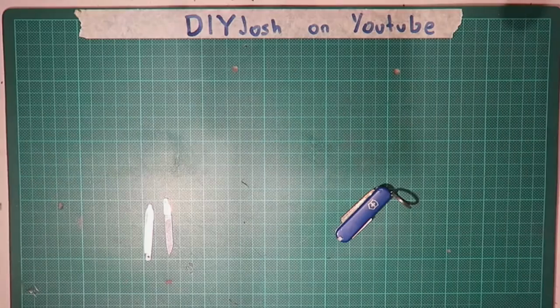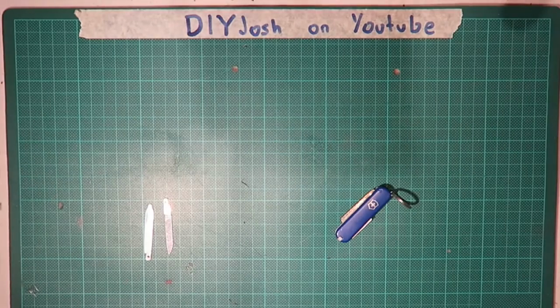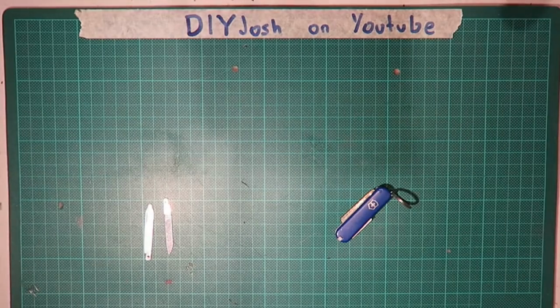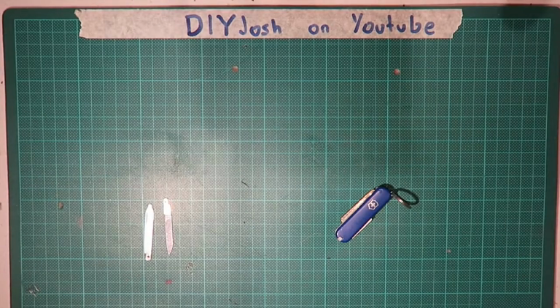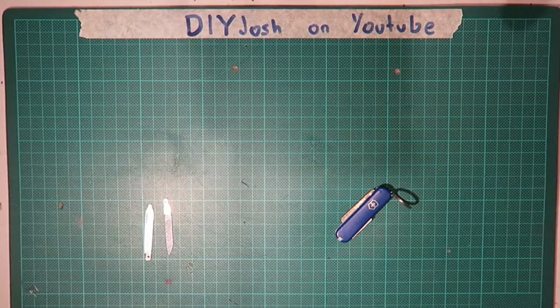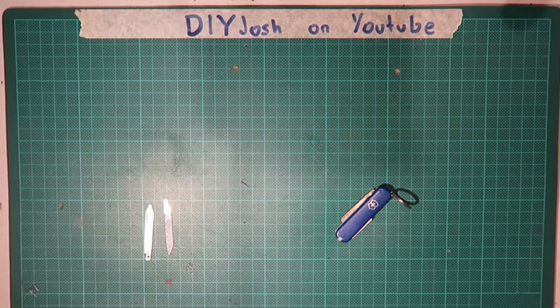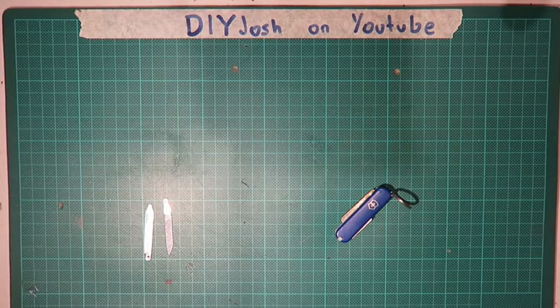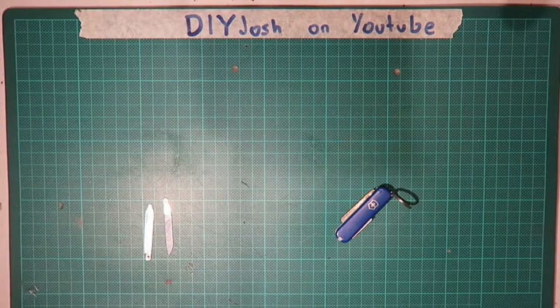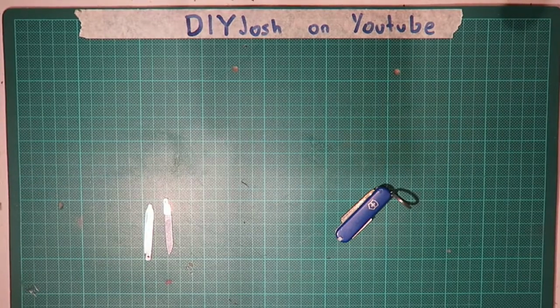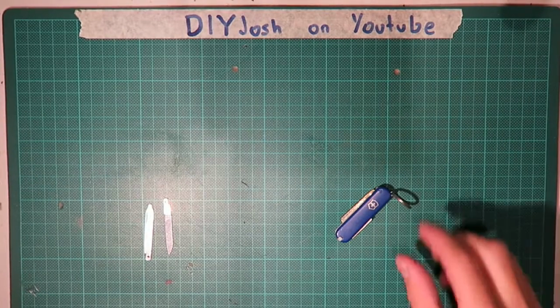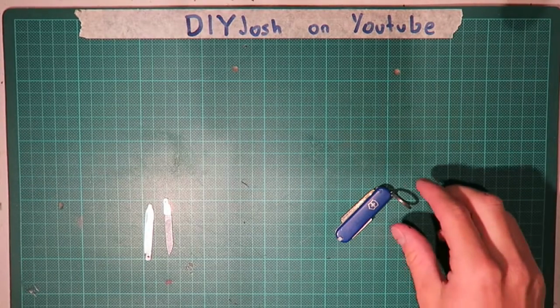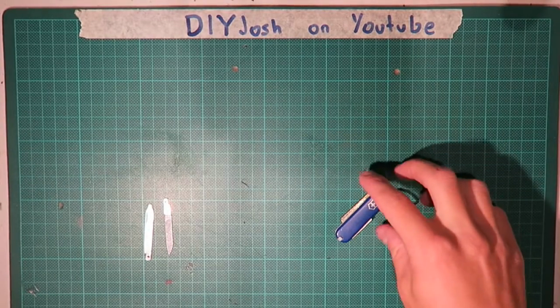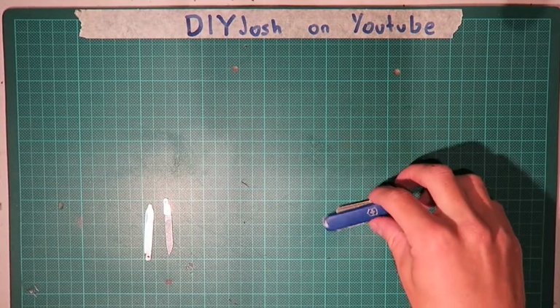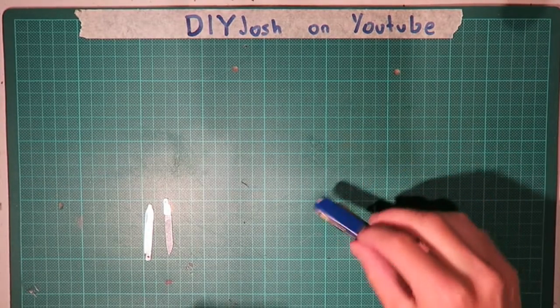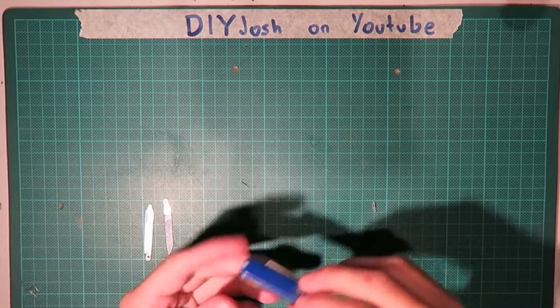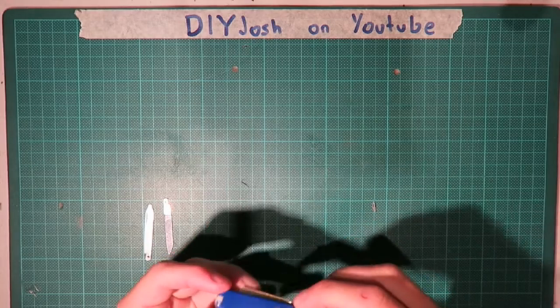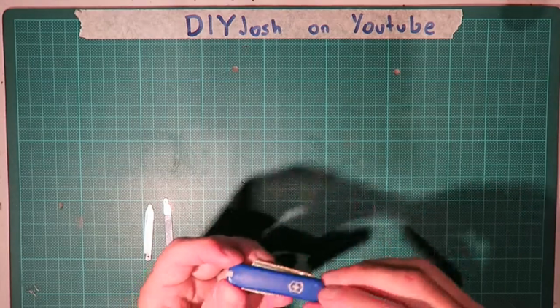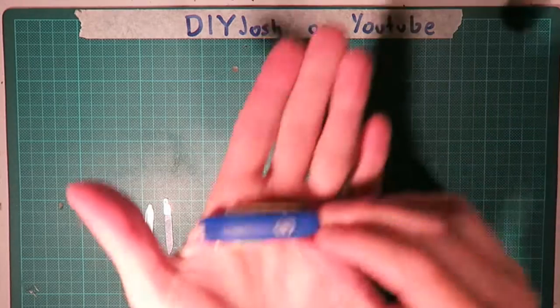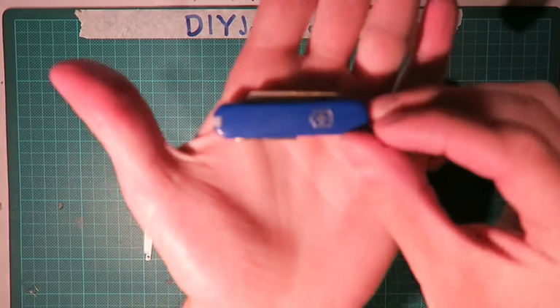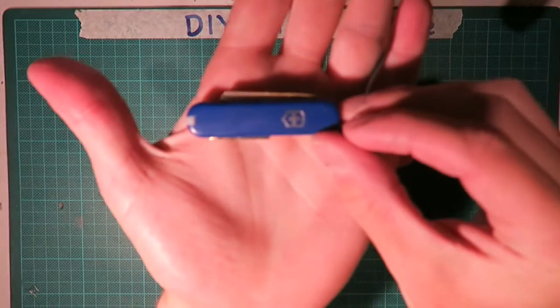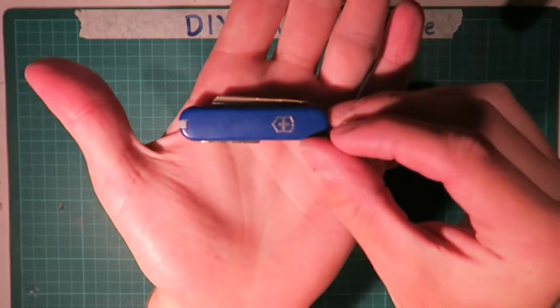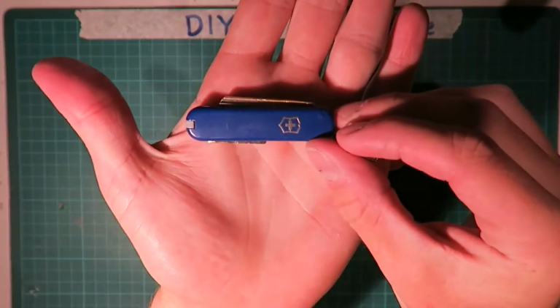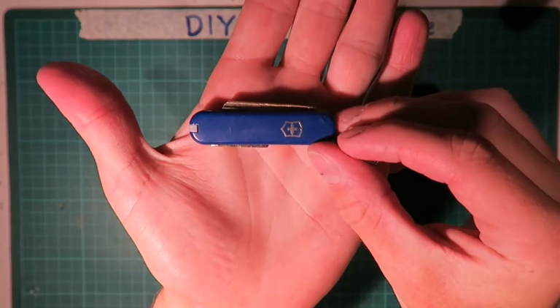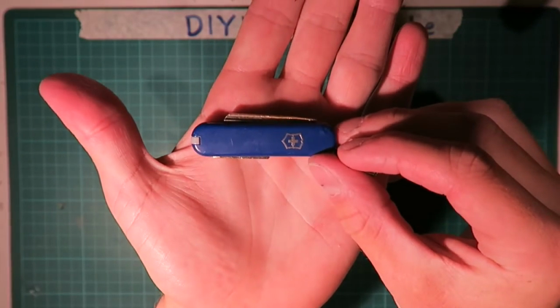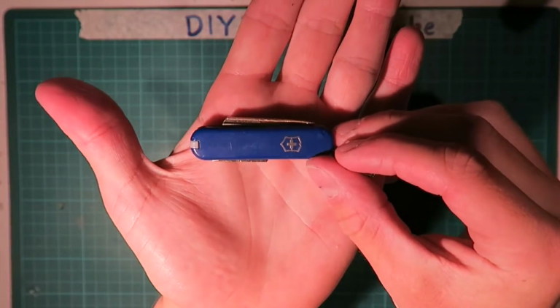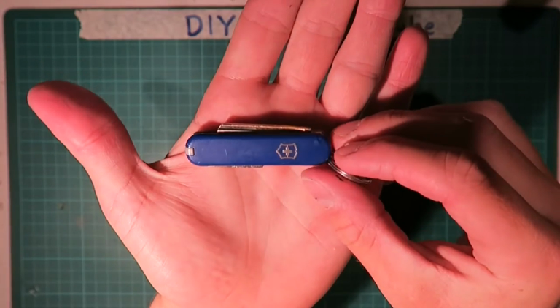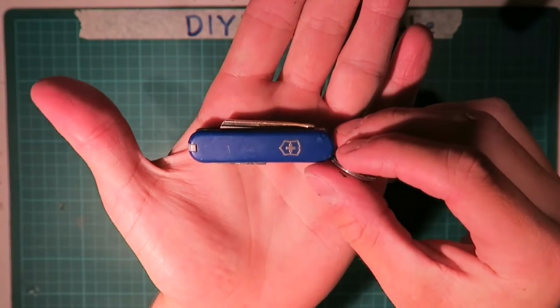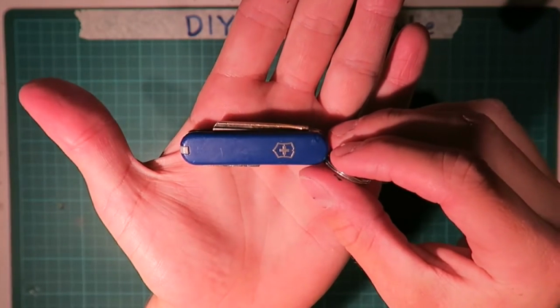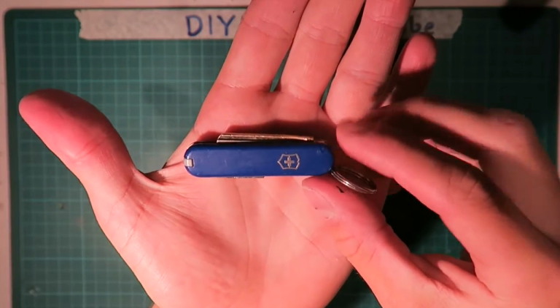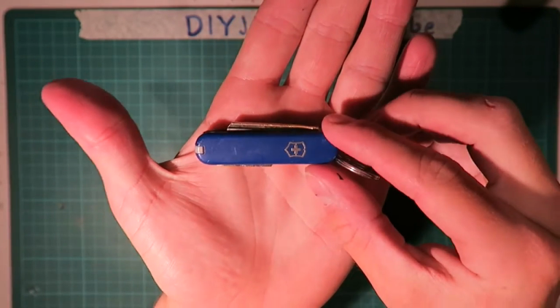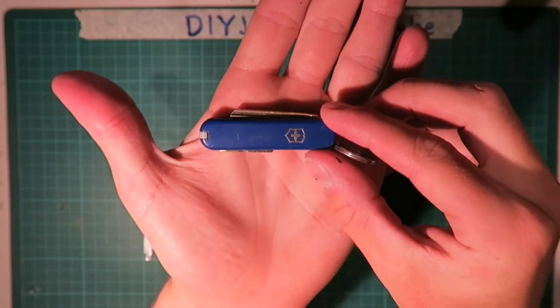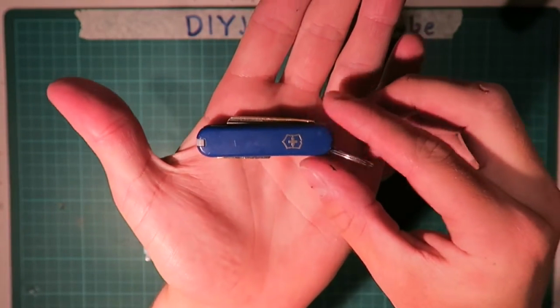So today I'm going to show you guys a little modification I did to a Victoria Knox, or Victory Knox, pocket knife.